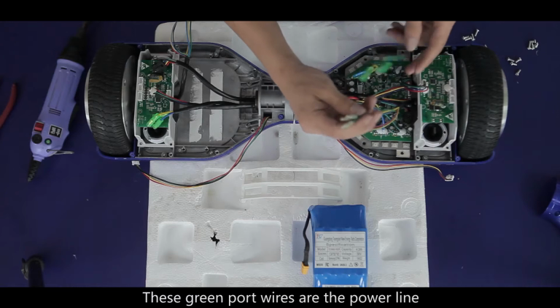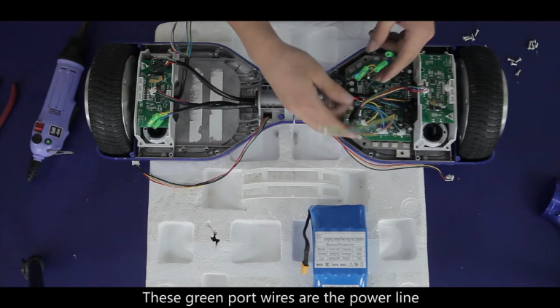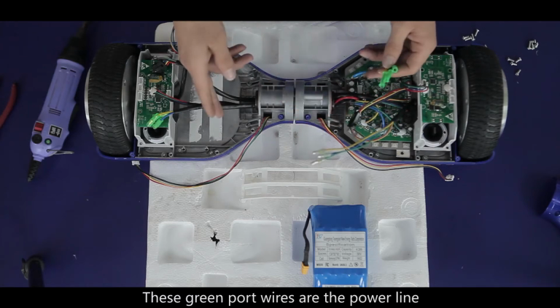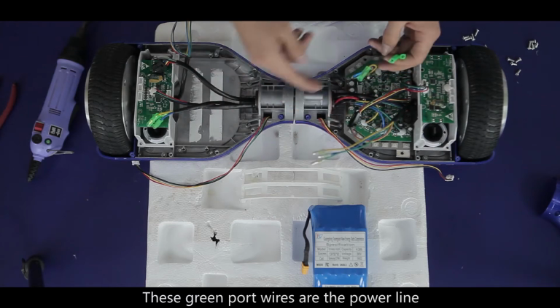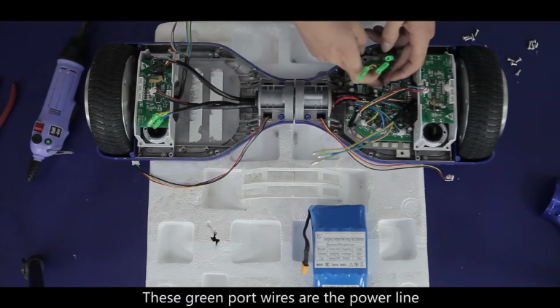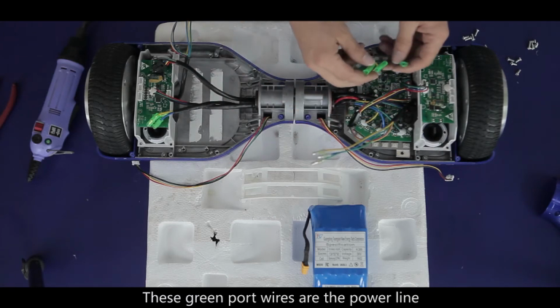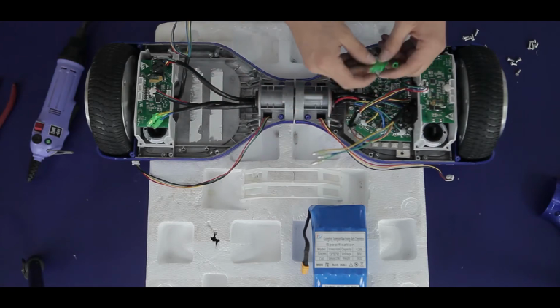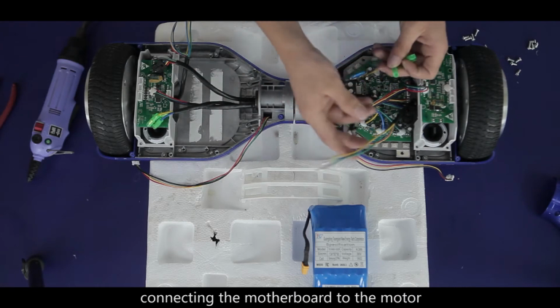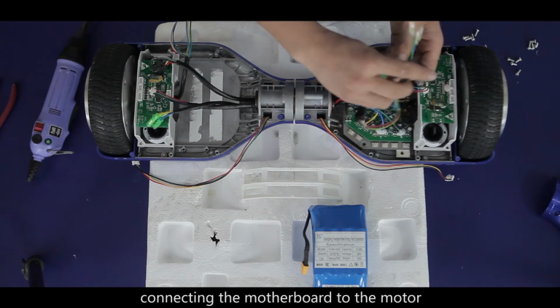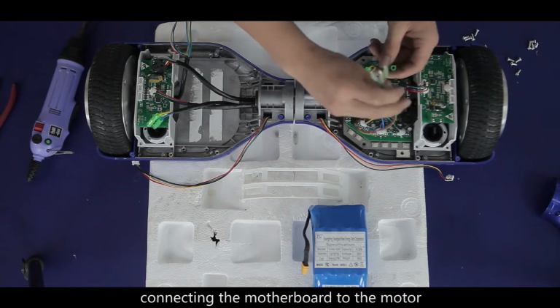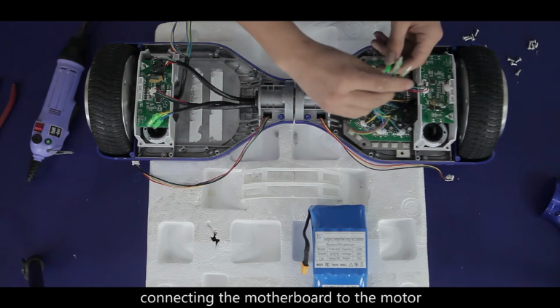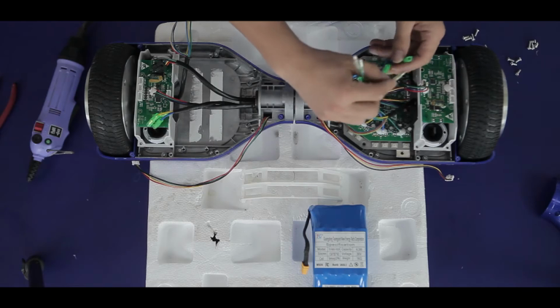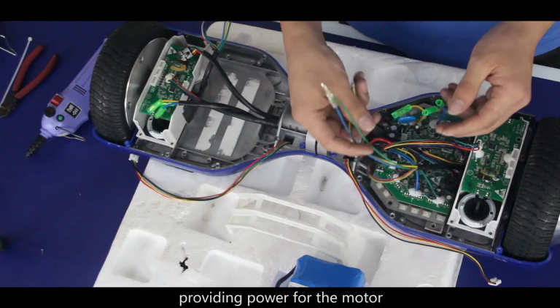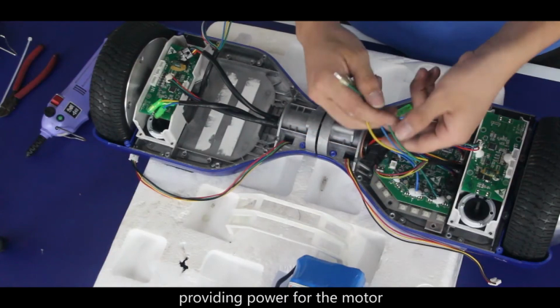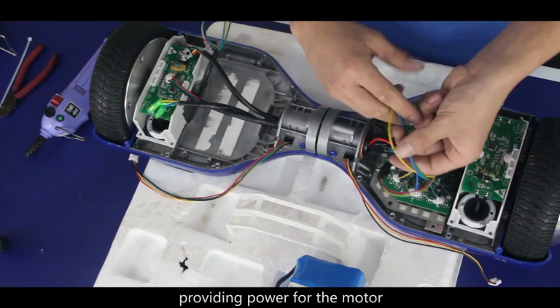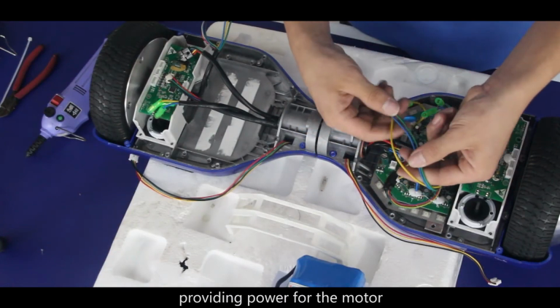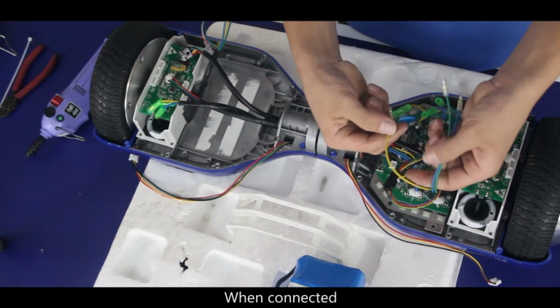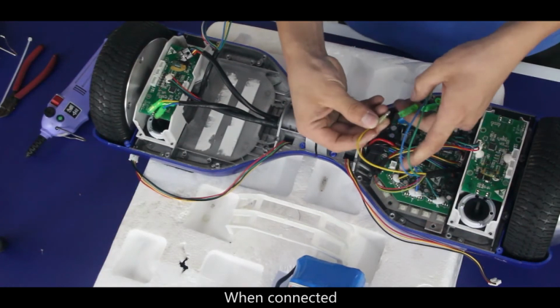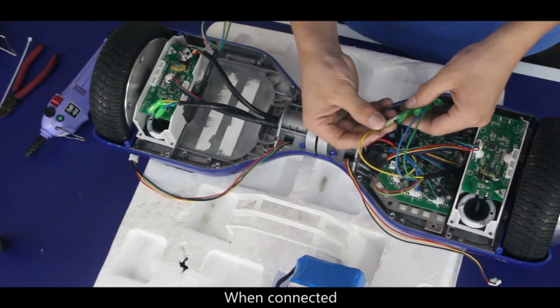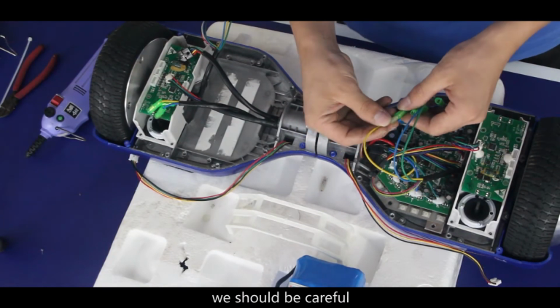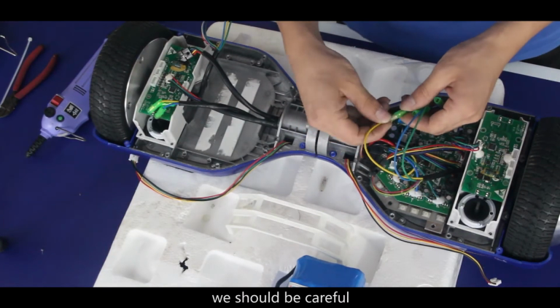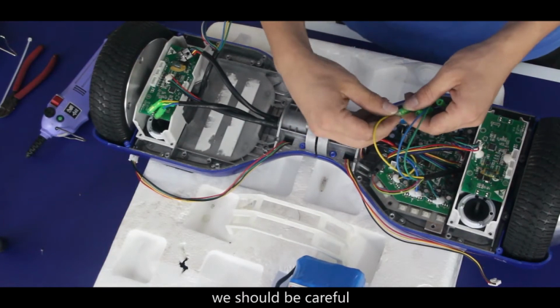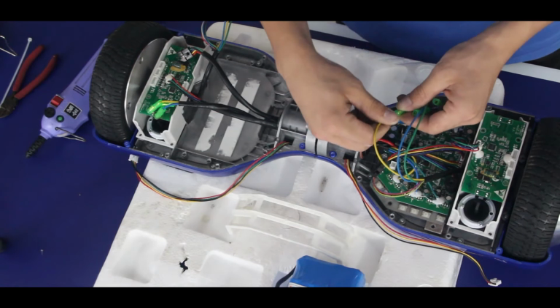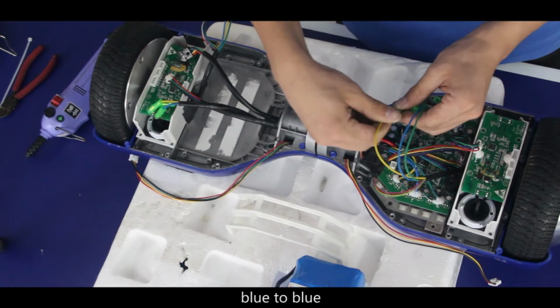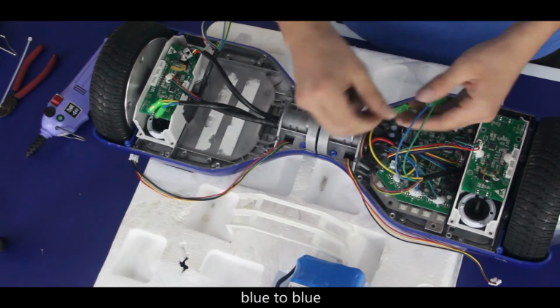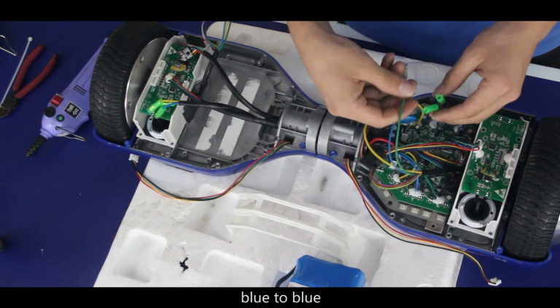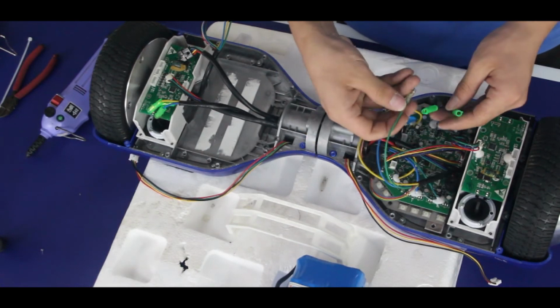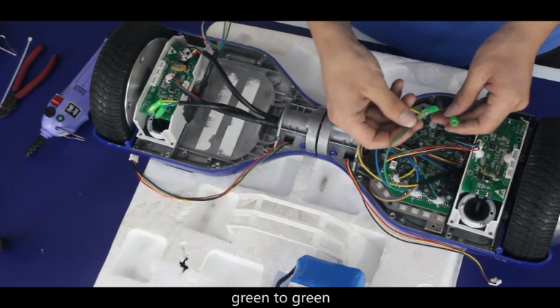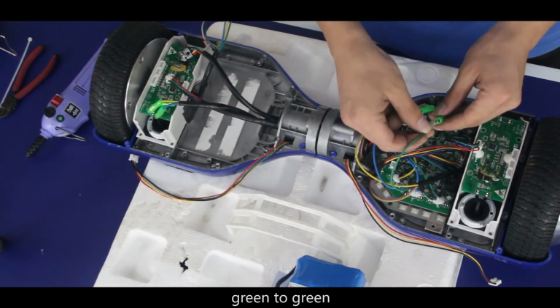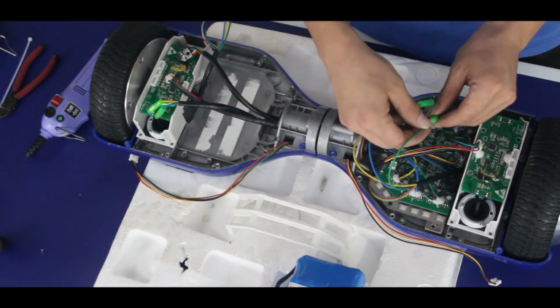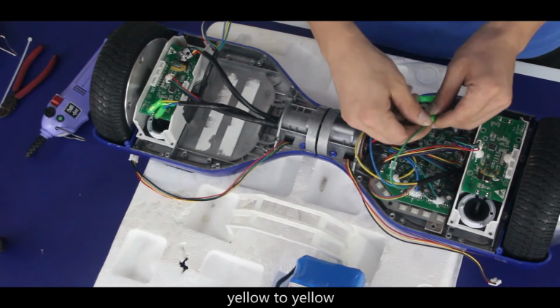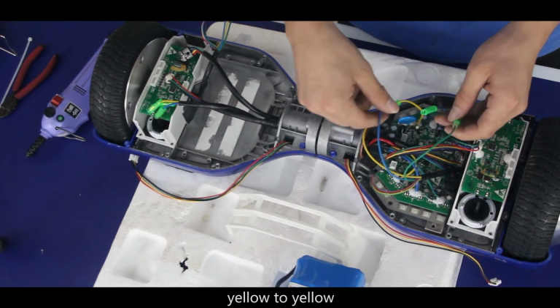These green port wires are the power line, connecting the motherboard to the motor and providing power for it. When connecting, we should be careful: blue to blue, green to green, yellow to yellow.